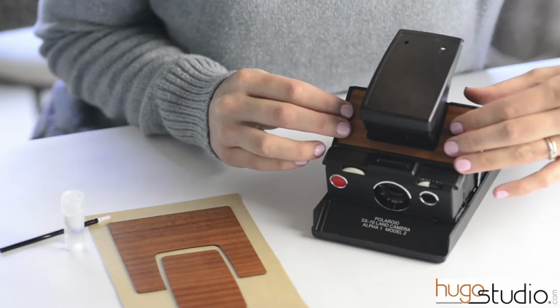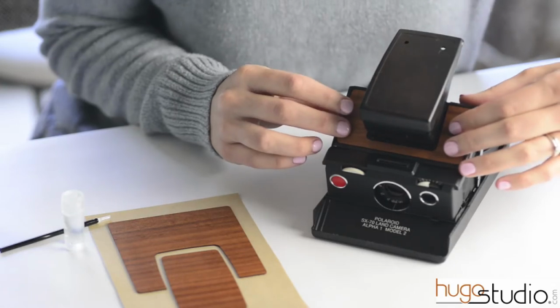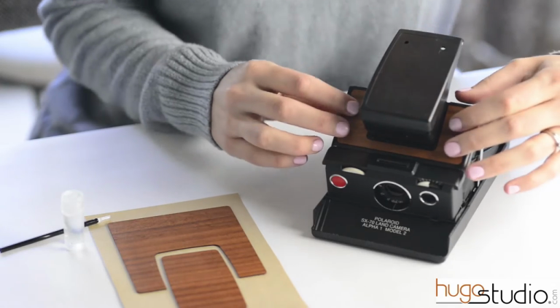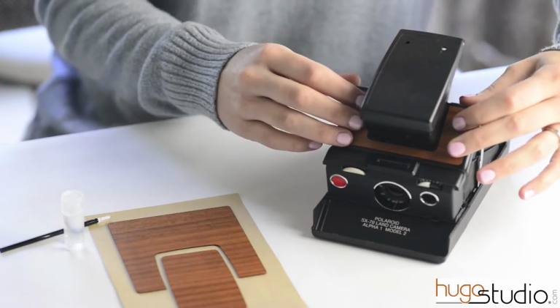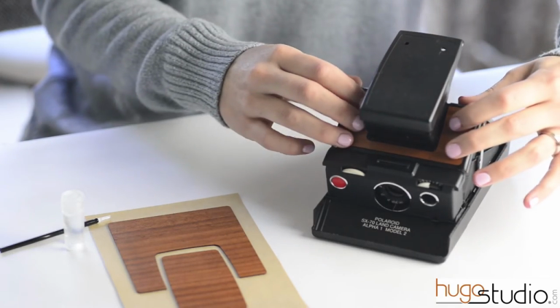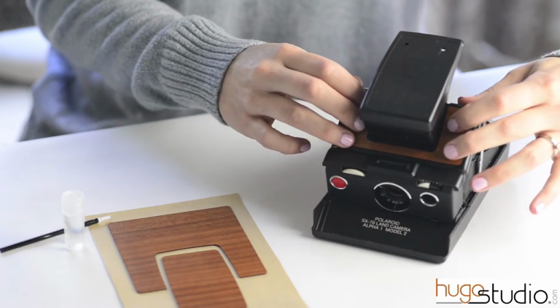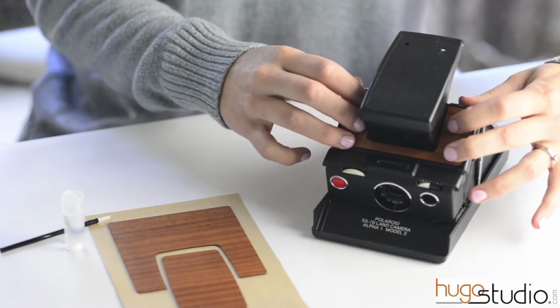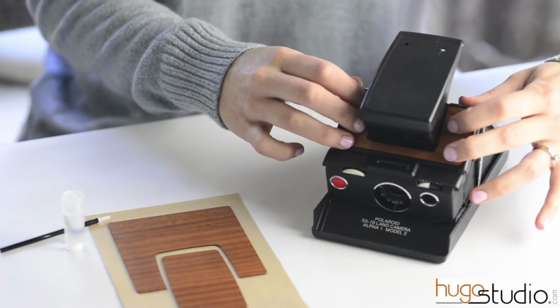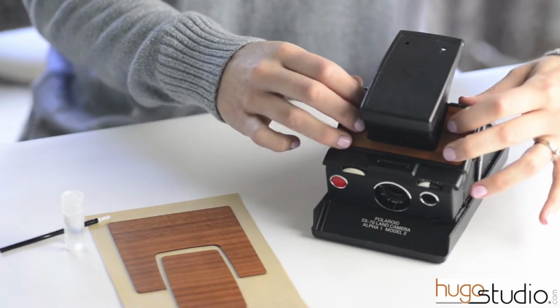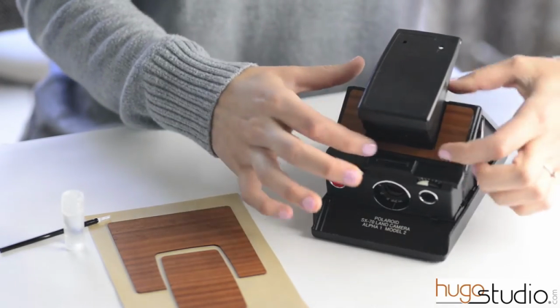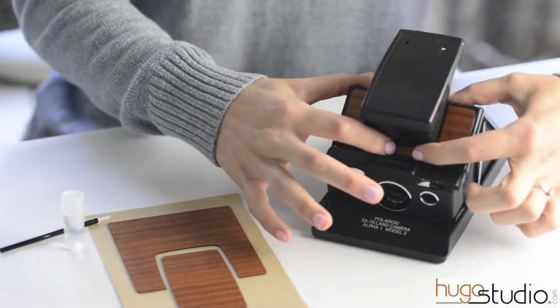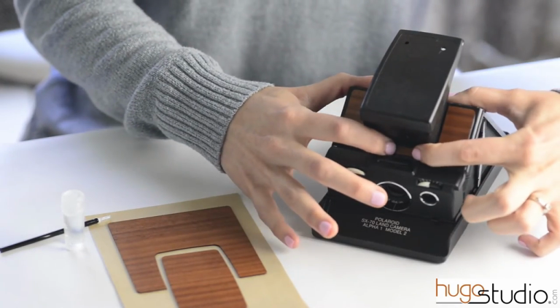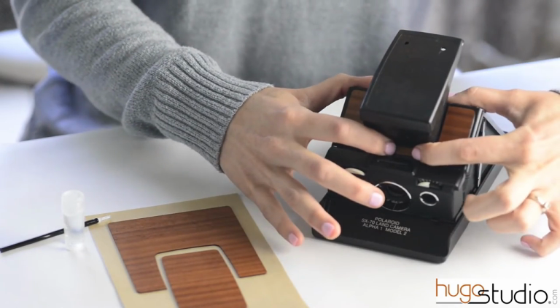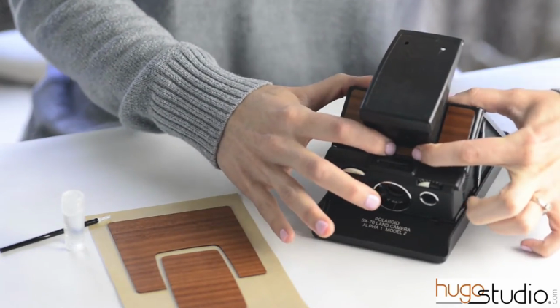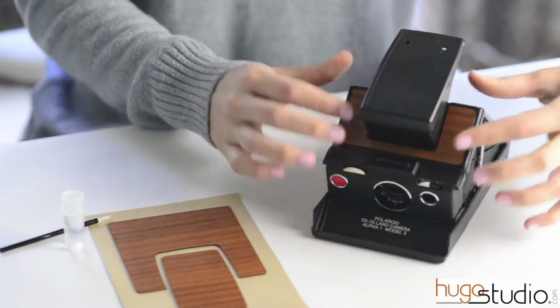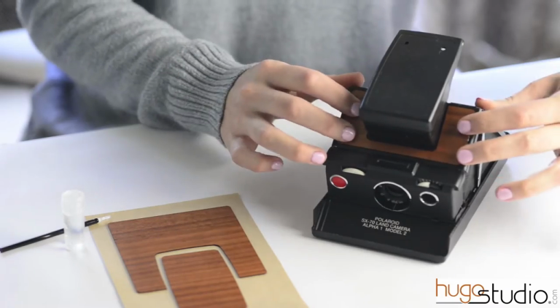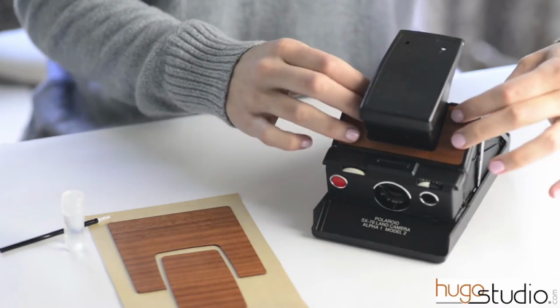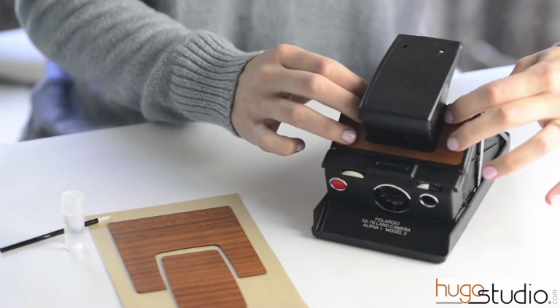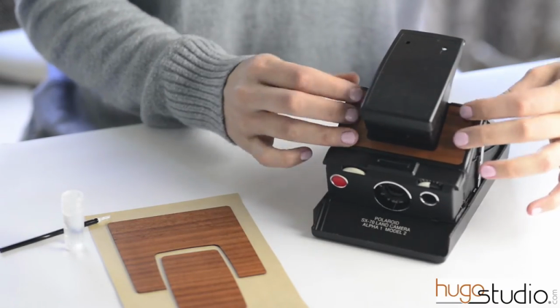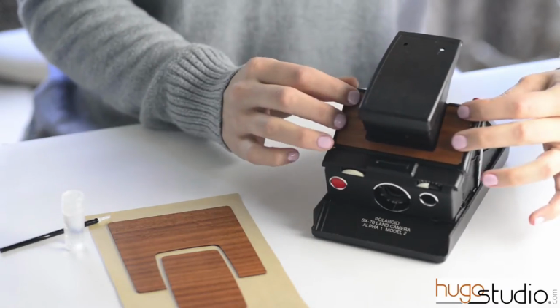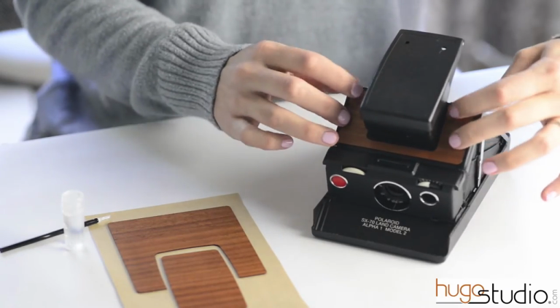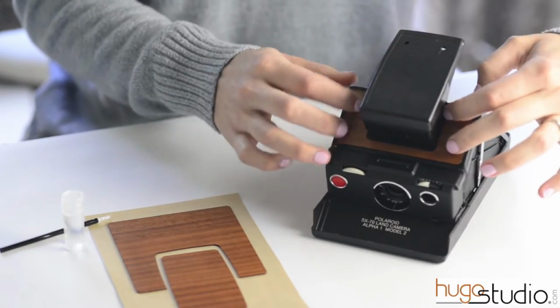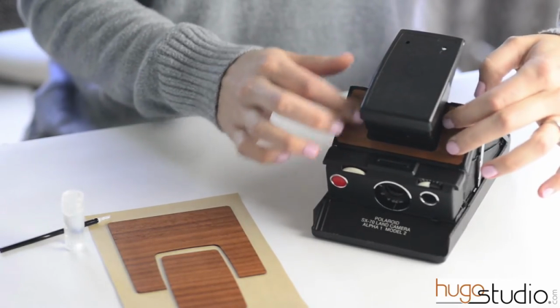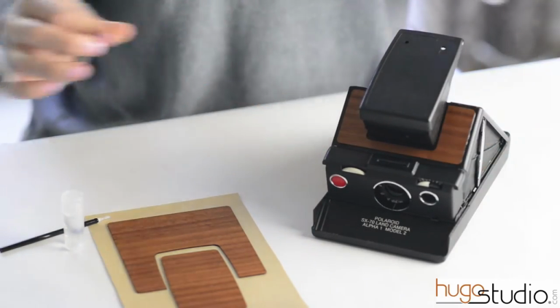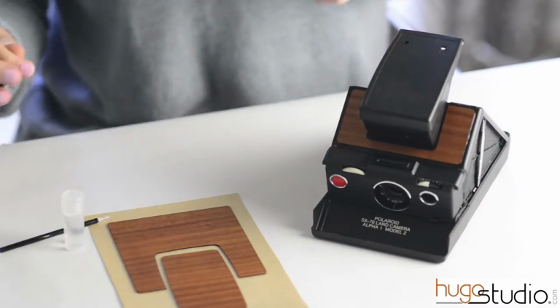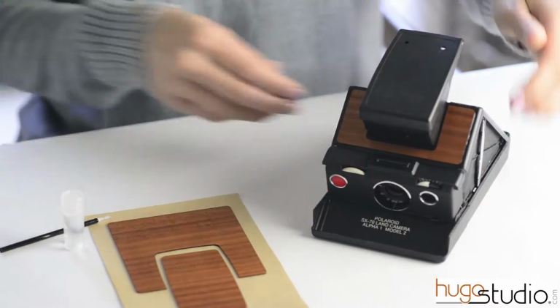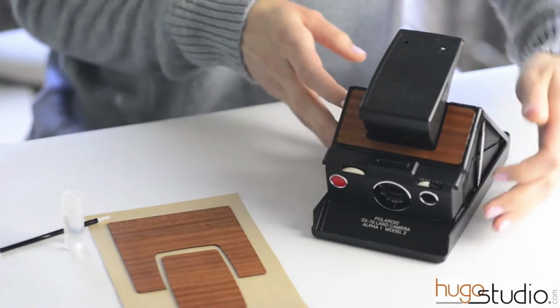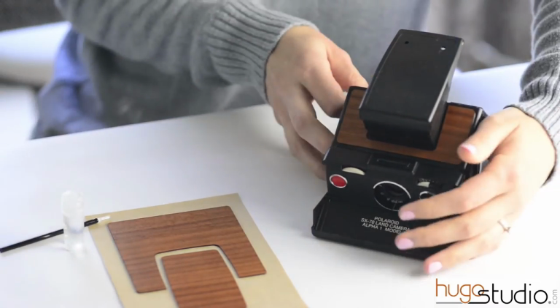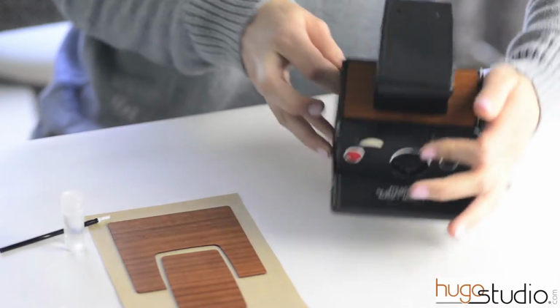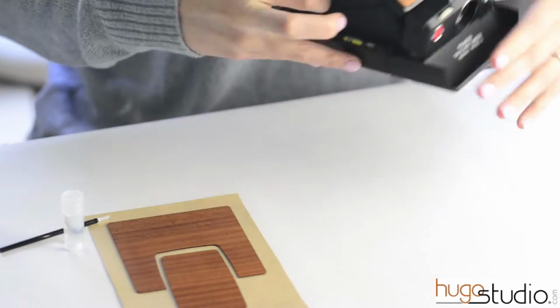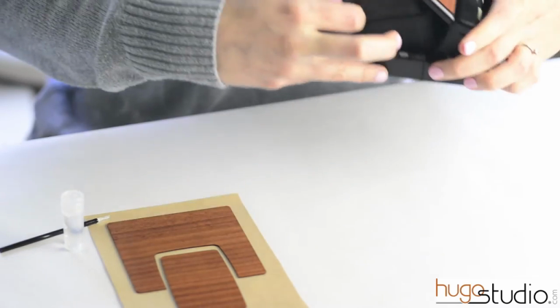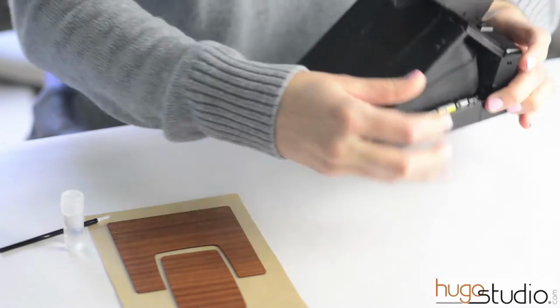I think that looks good. So now I can apply pressure. And then I'm going to work on this back section here. I'm going to take a look at the camera cover.